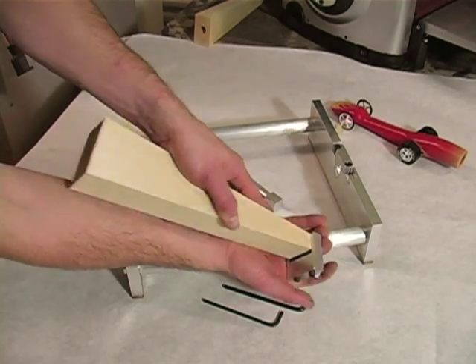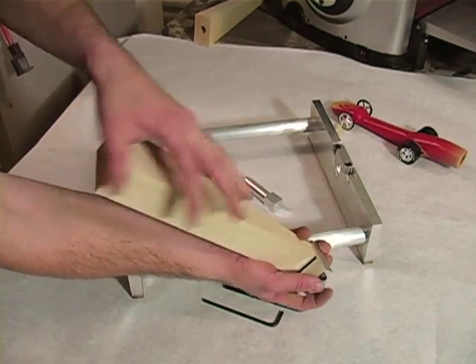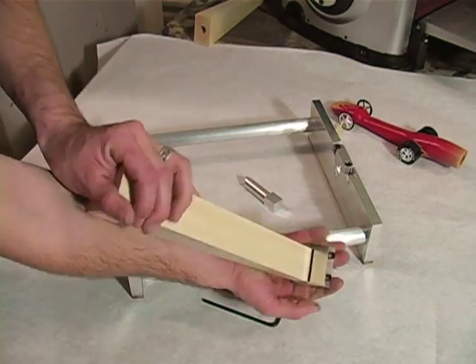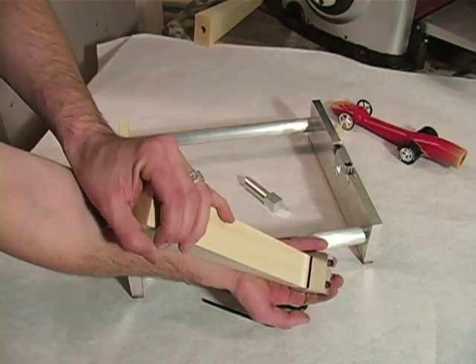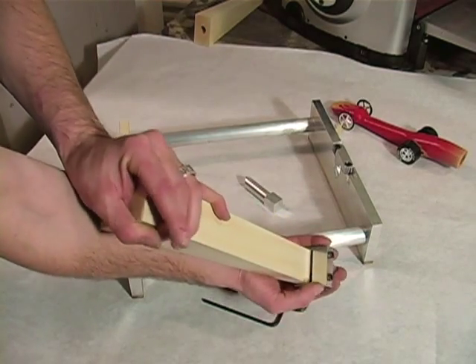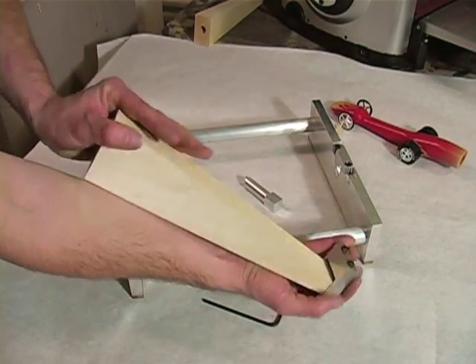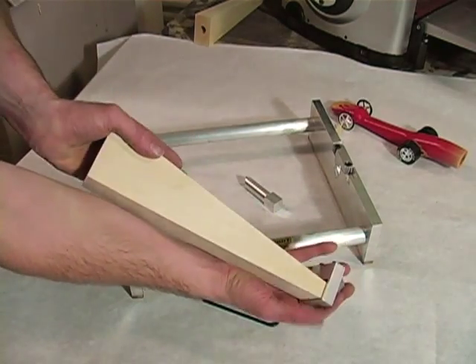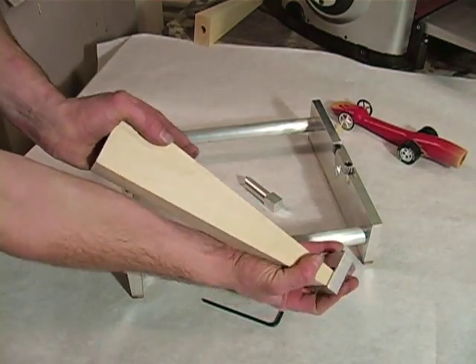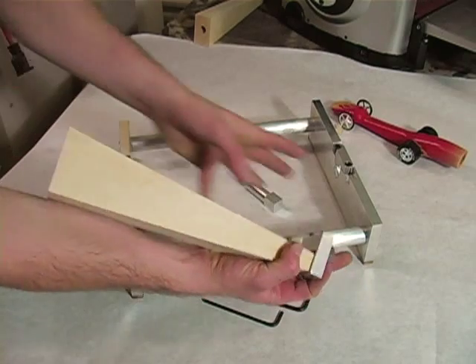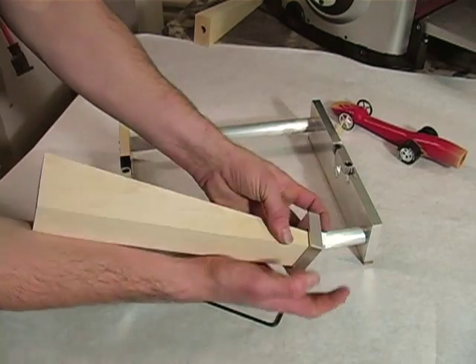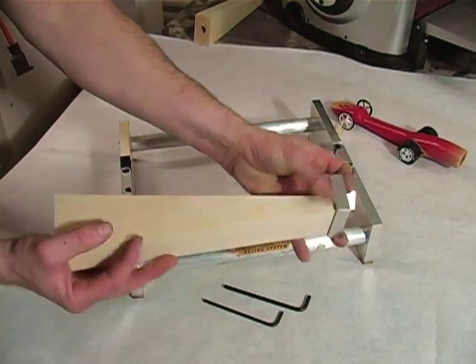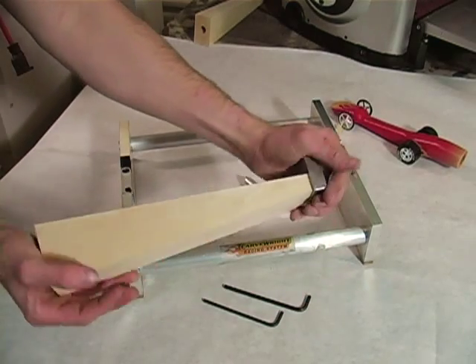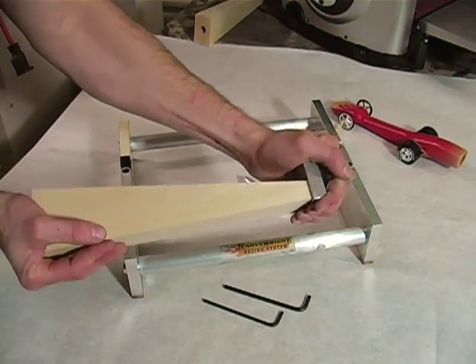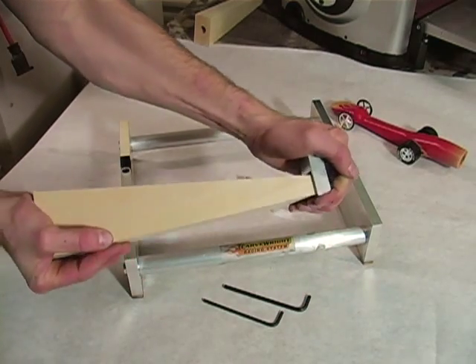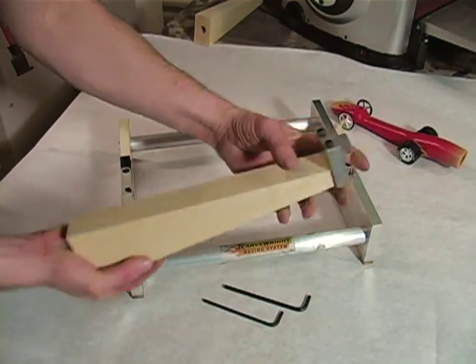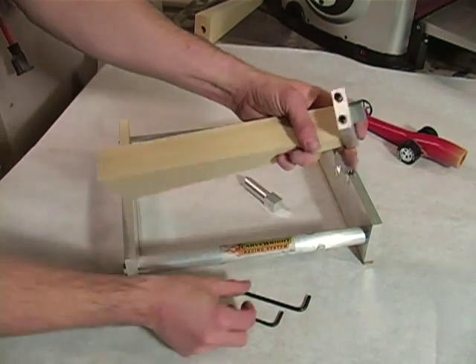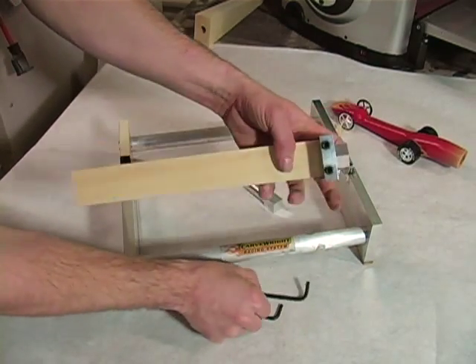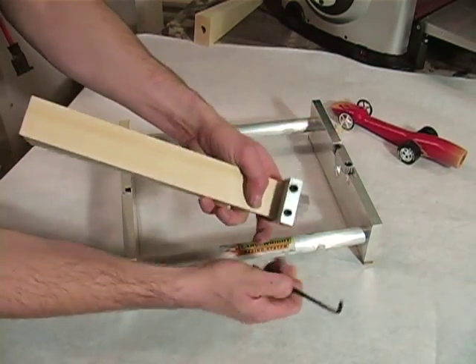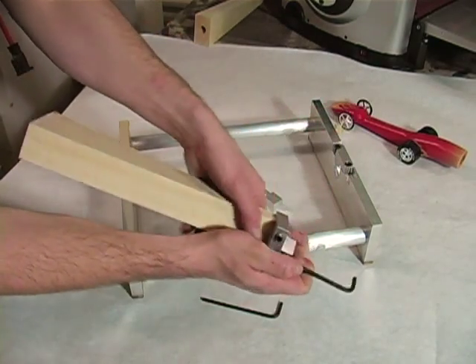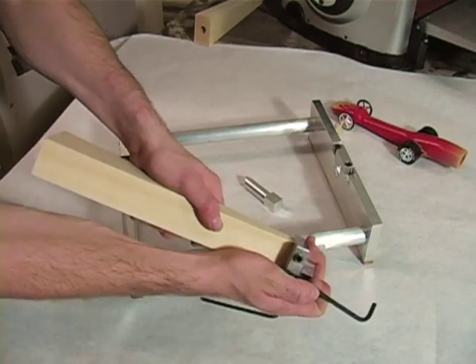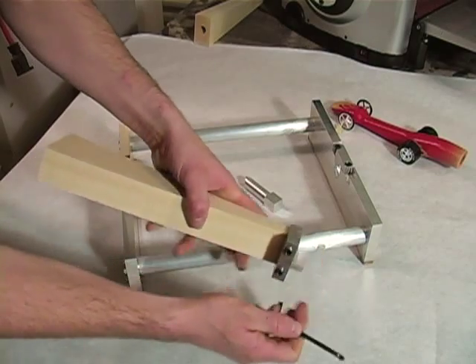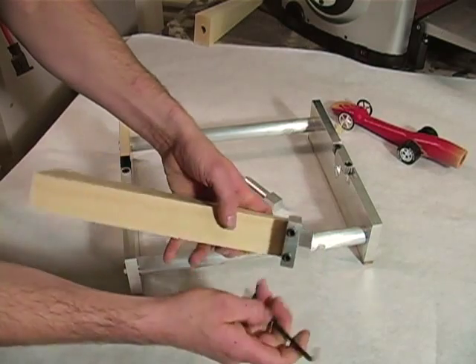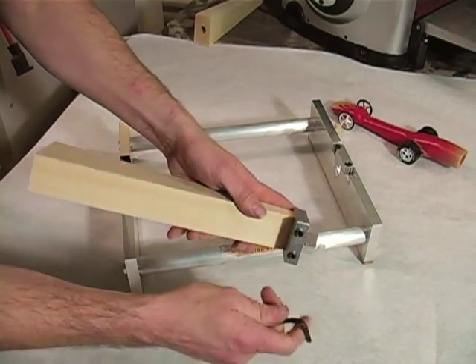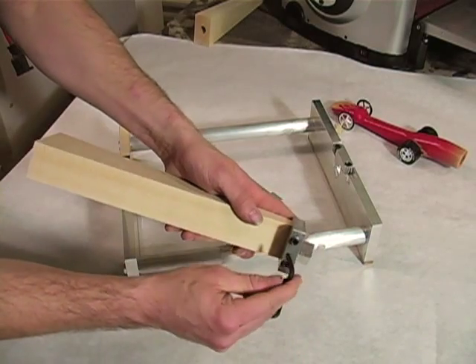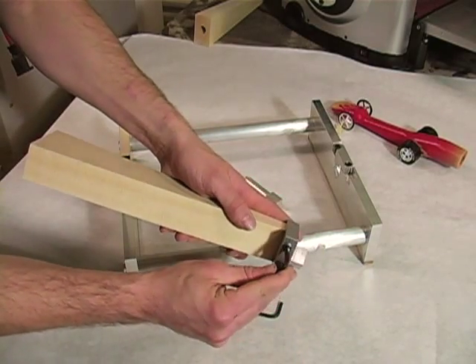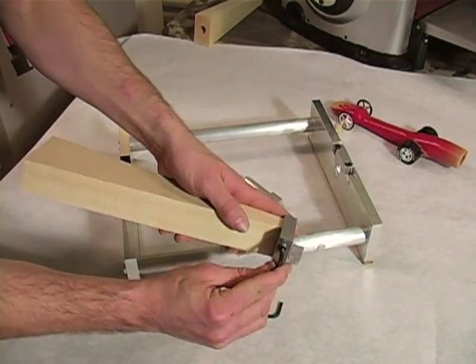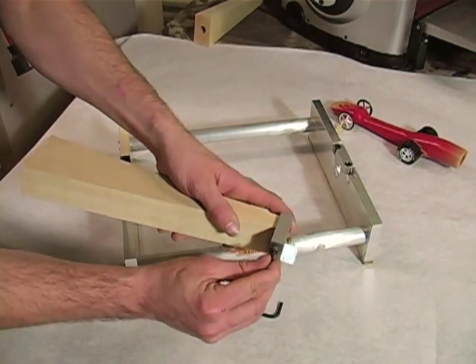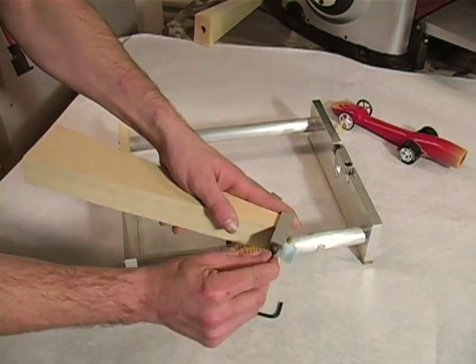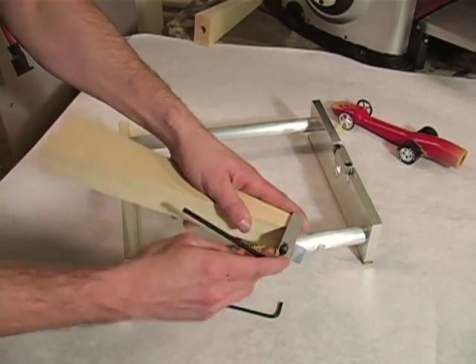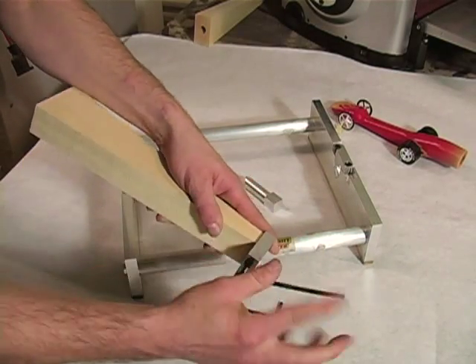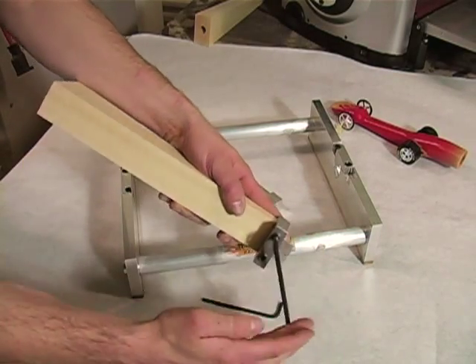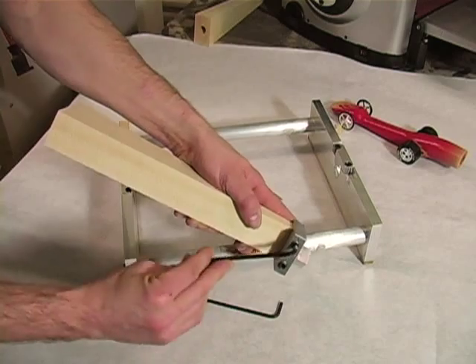Make sure that the front surface of the wood blank is tight against the bottom surface of the pocket in the nose clamp. Tighten the two nose clamp set screws only enough to hold the blank in the clamp with a 3/16 Allen wrench.